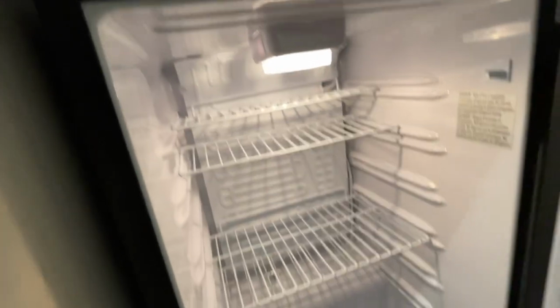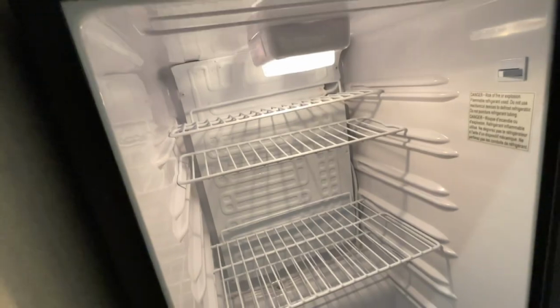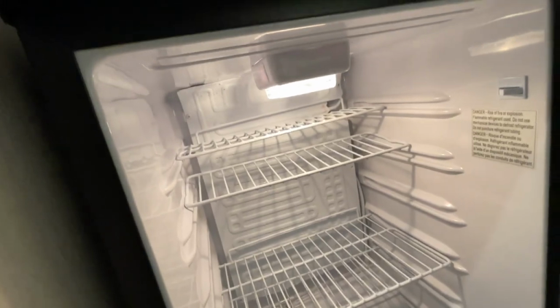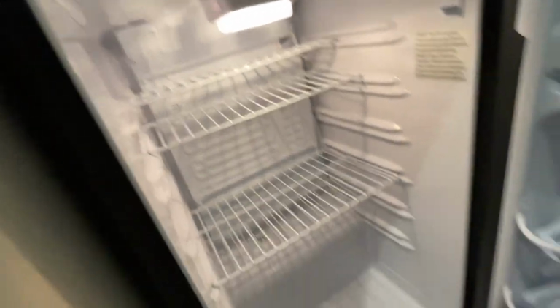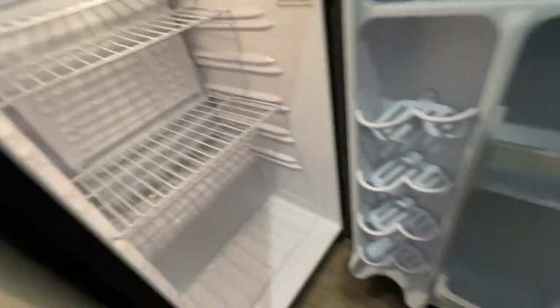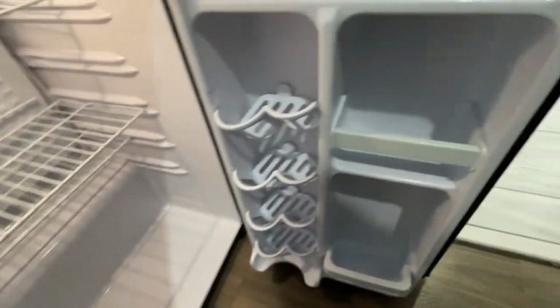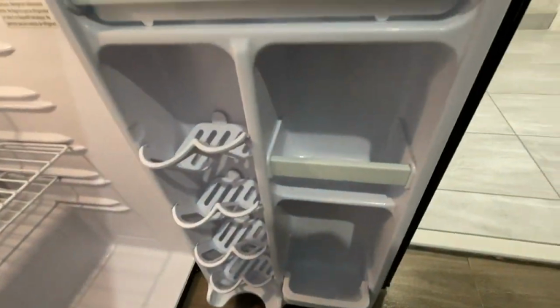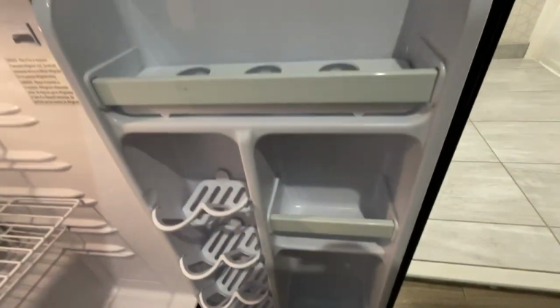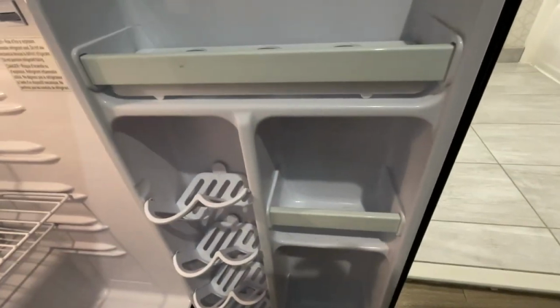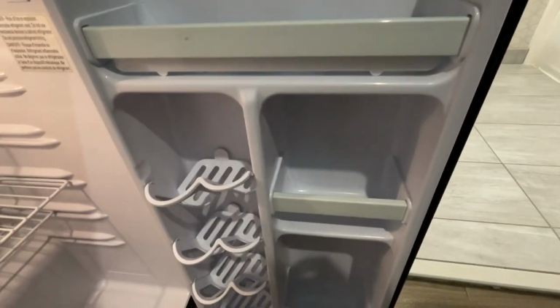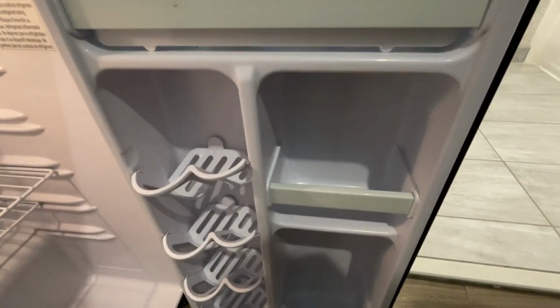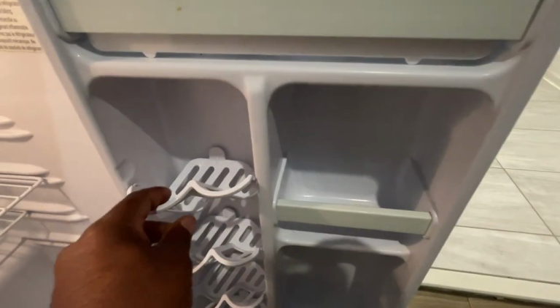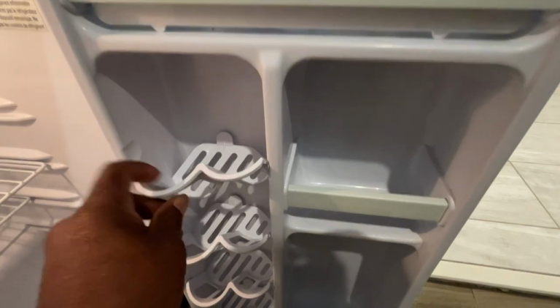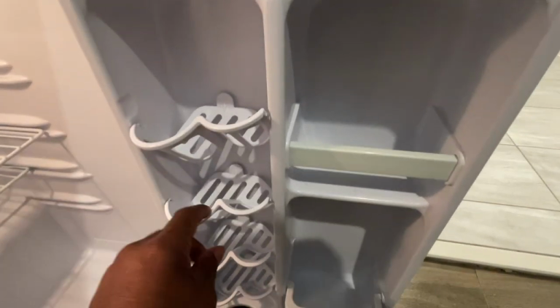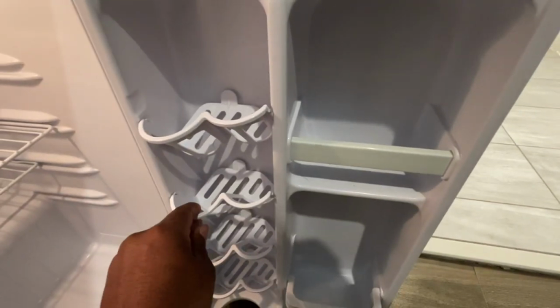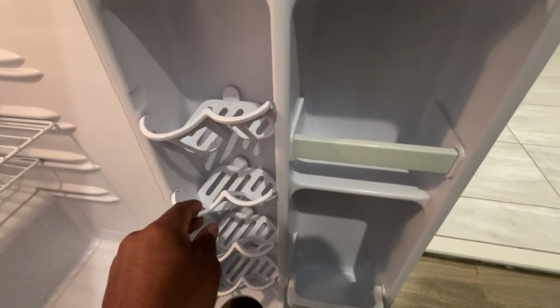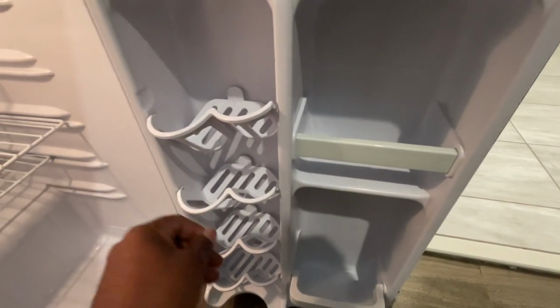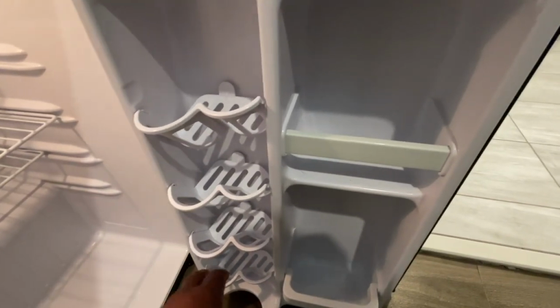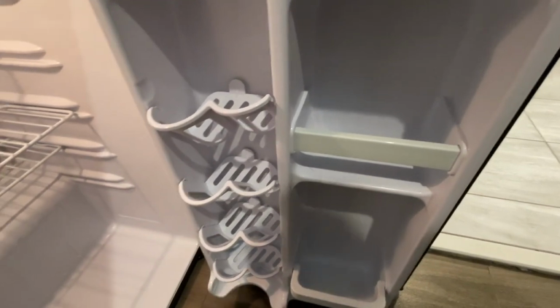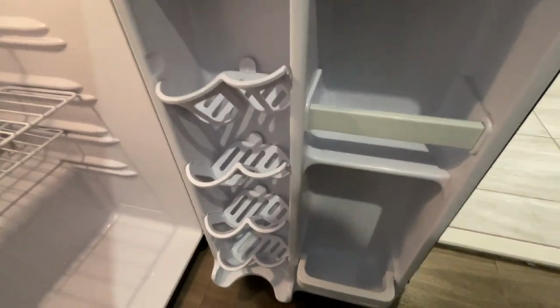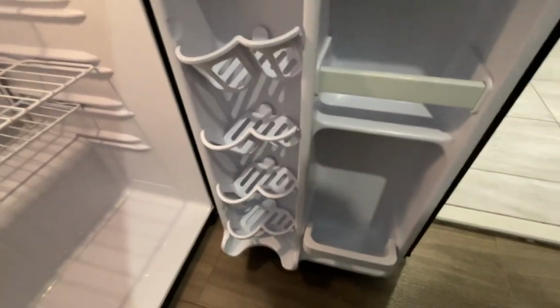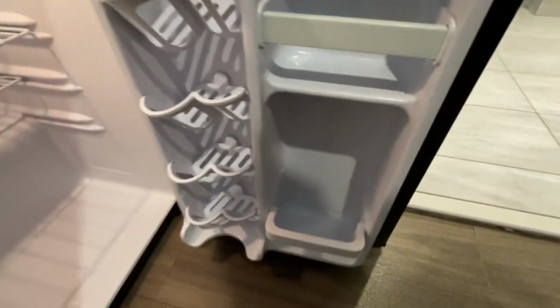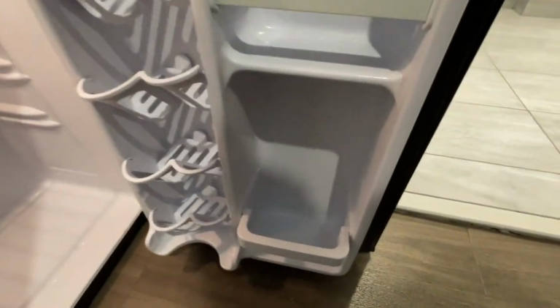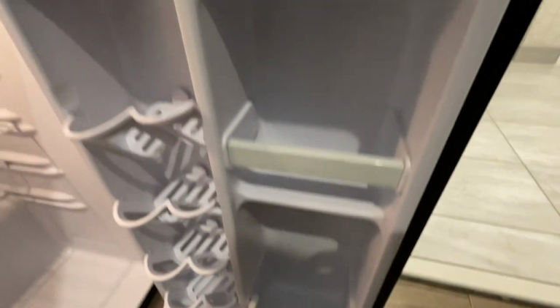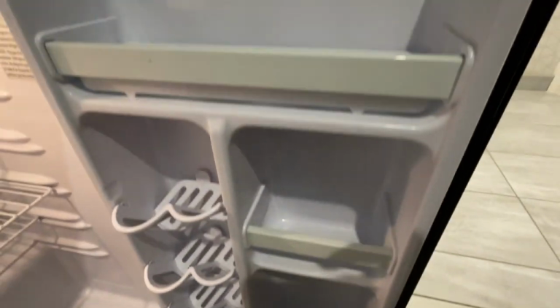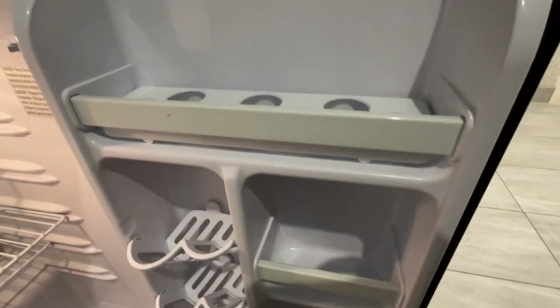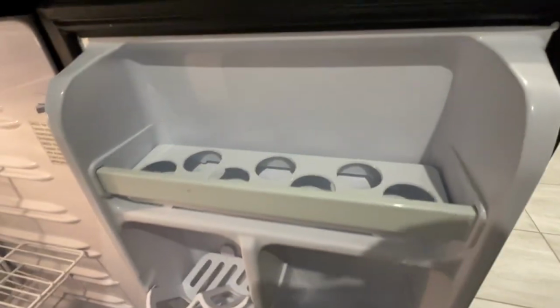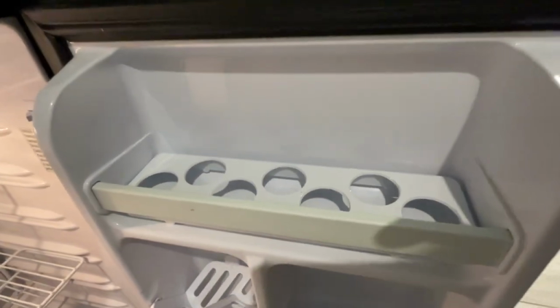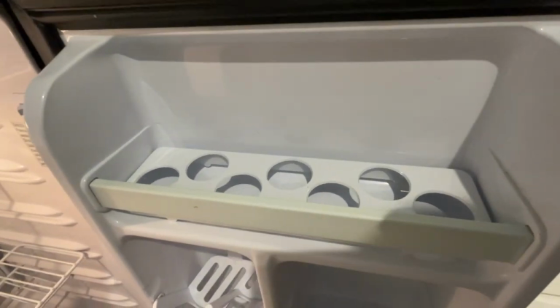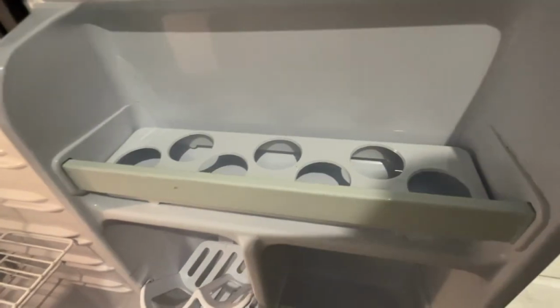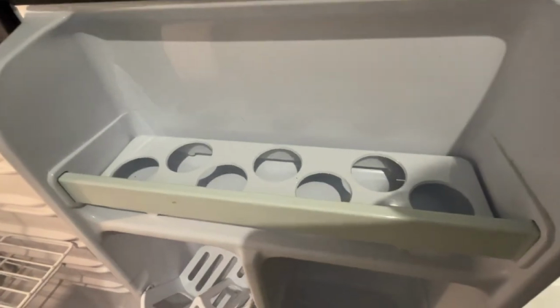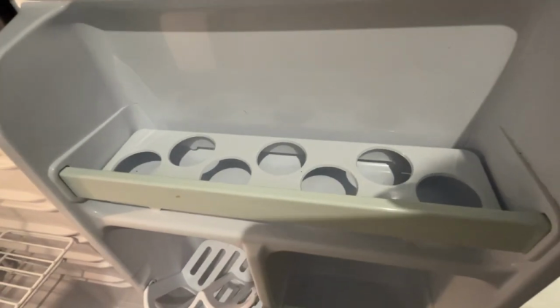It has a light at the top. It's got on the side door little cubbies and room for drinks, soda cans, different things like that that you can put in the door. And on this one, it even has a little egg holder.